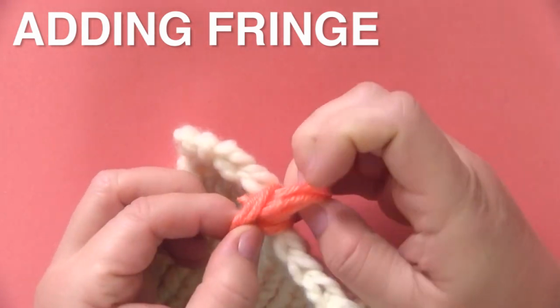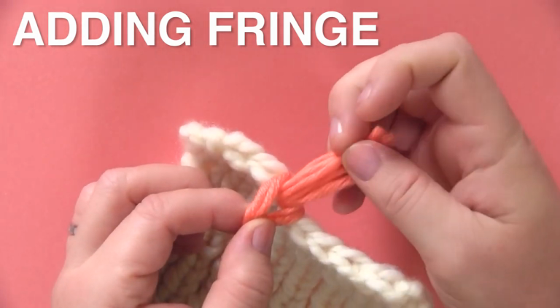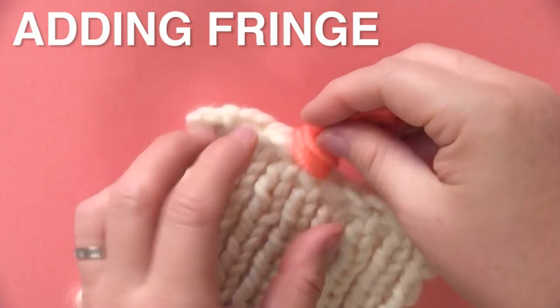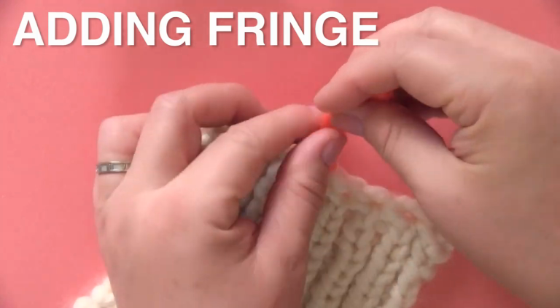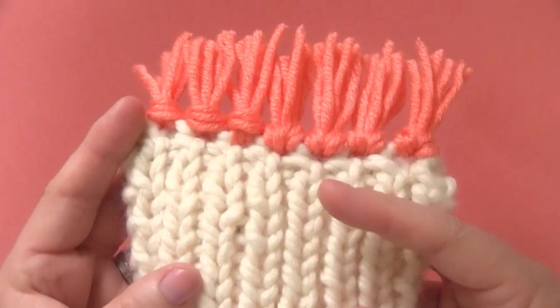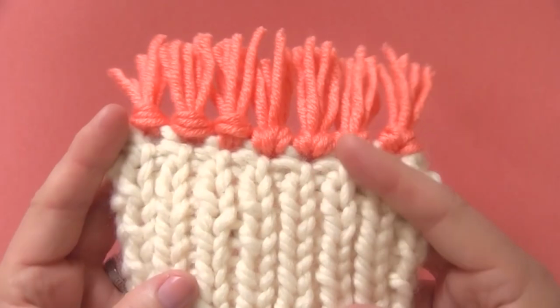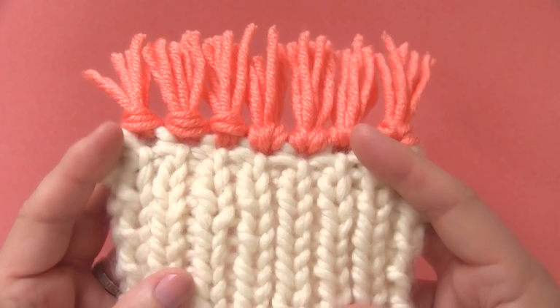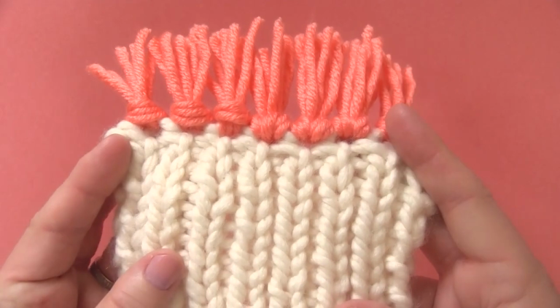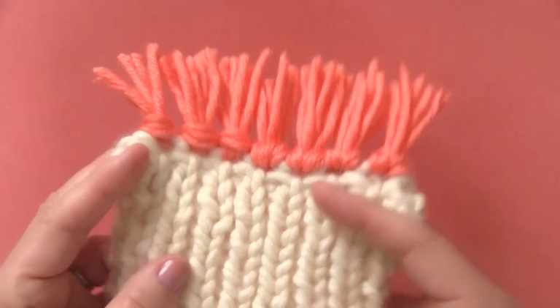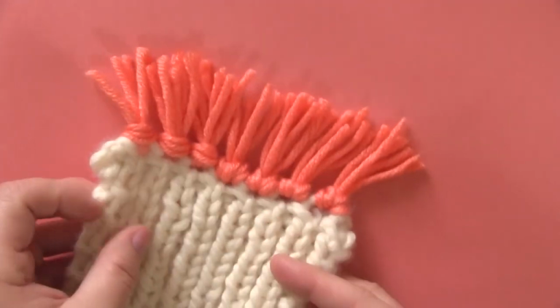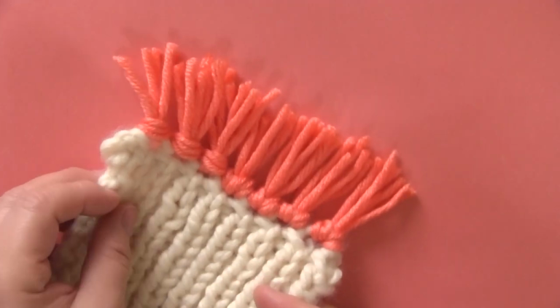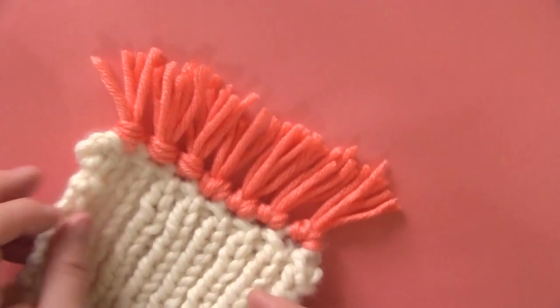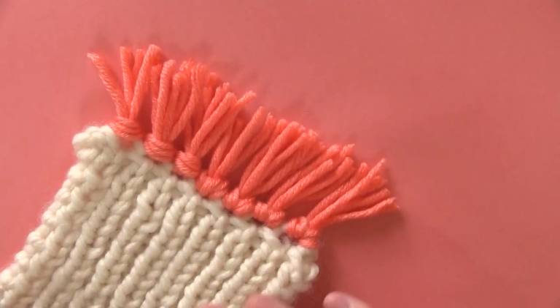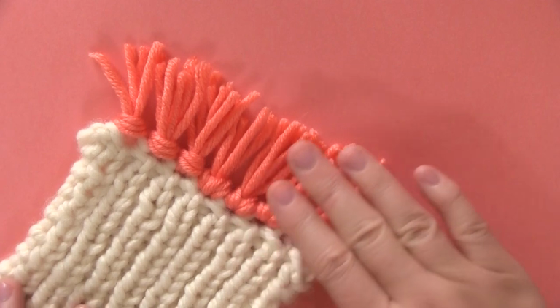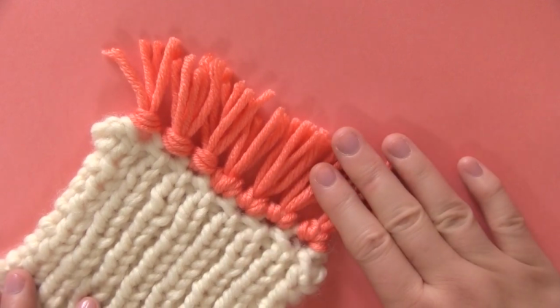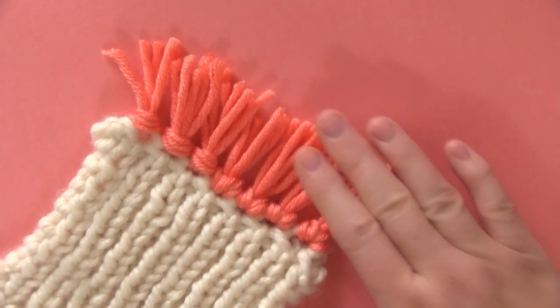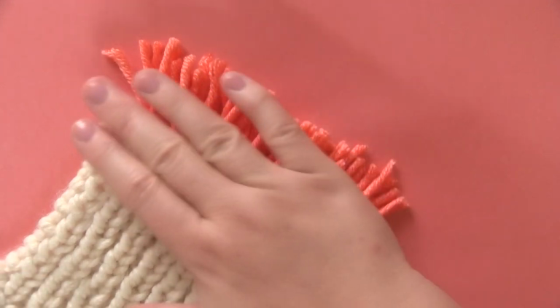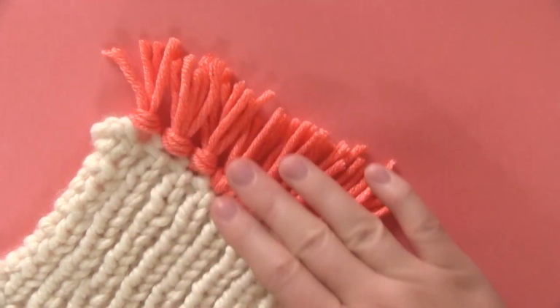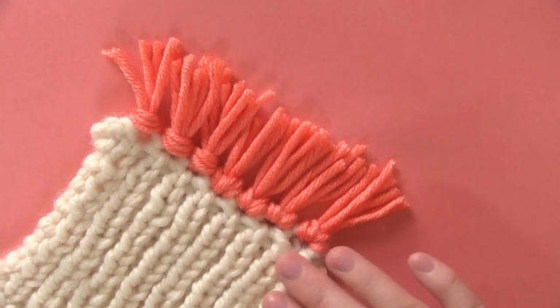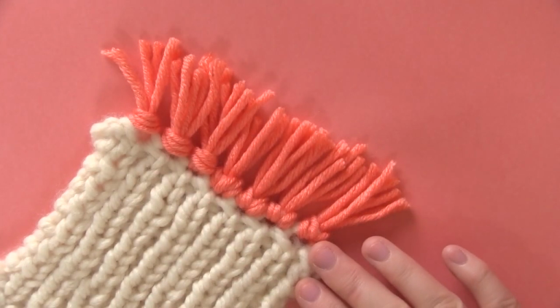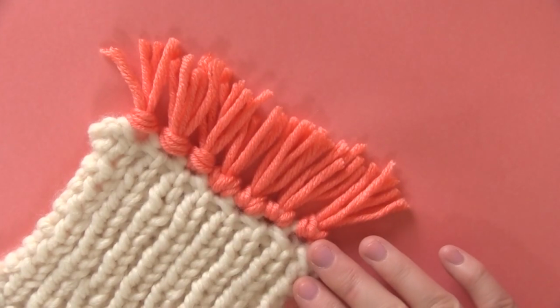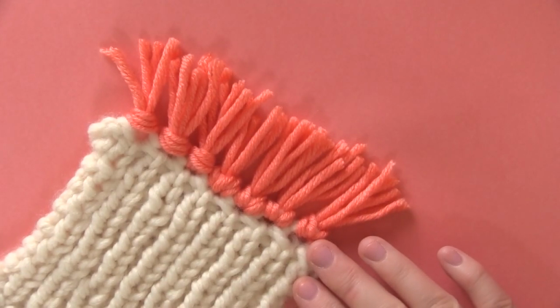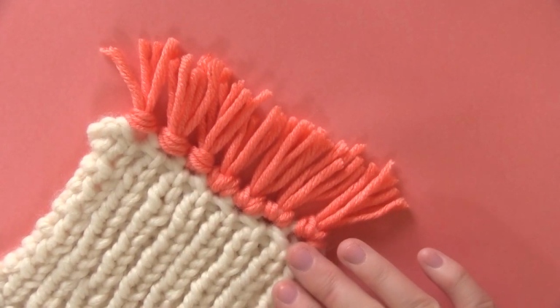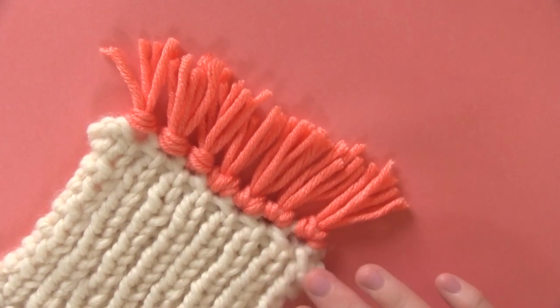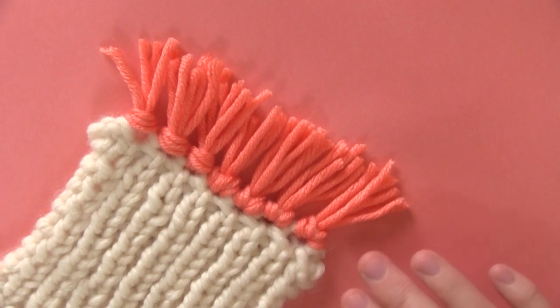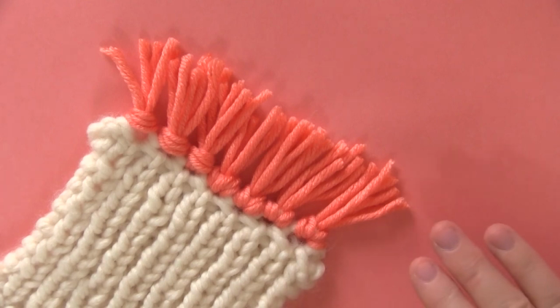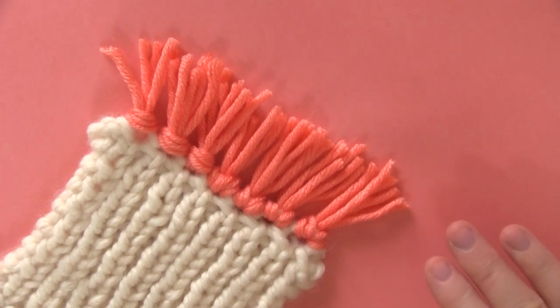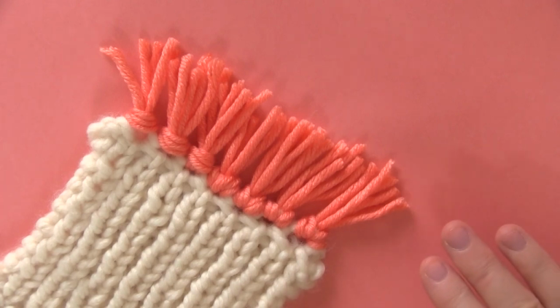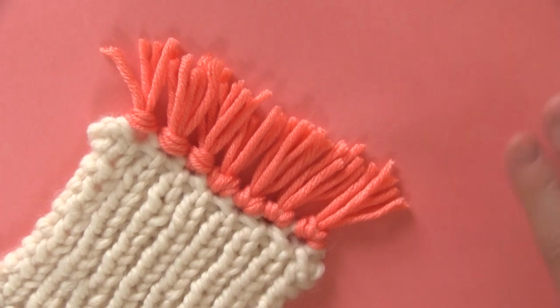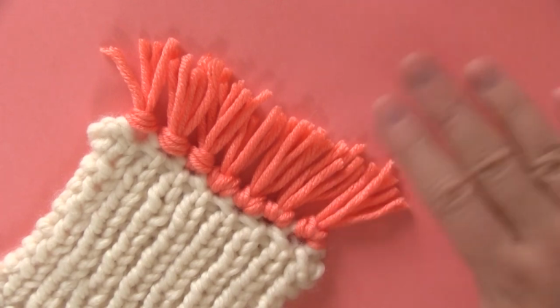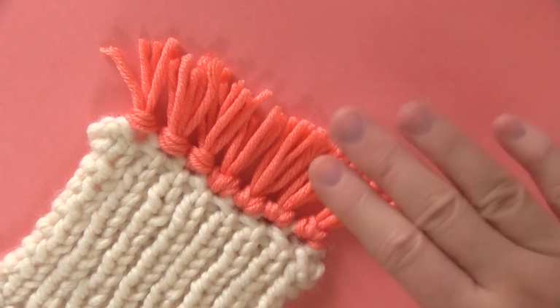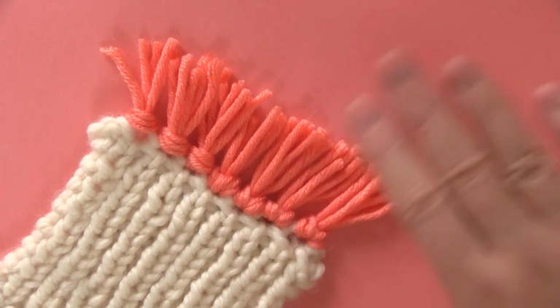I hope you are inspired to give this two row bind off technique a try the next time you are finishing up a scarf or a blanket and you'd like to add some fringe. And I will see you here next time. Bye.